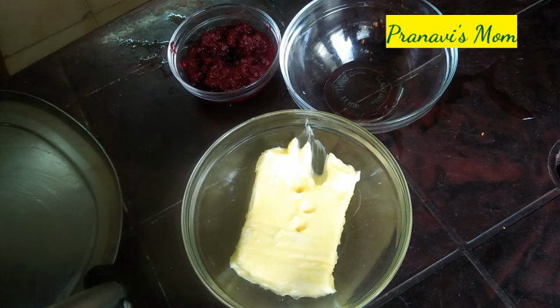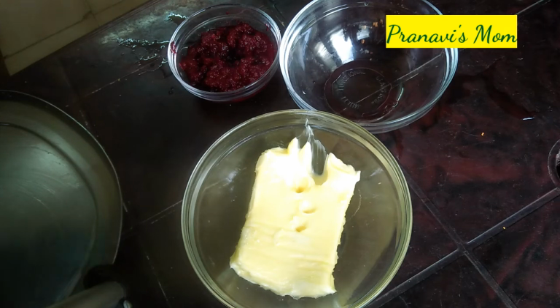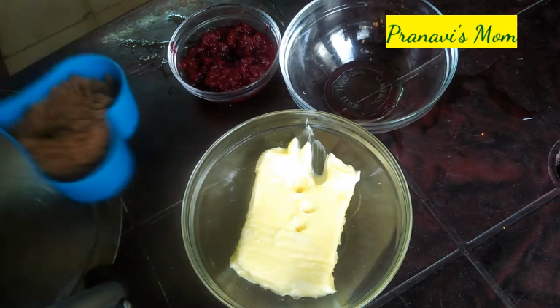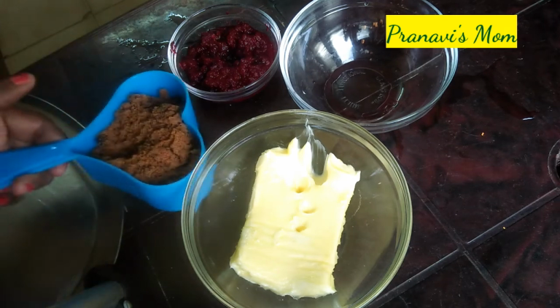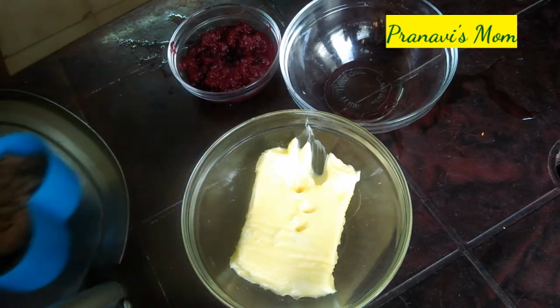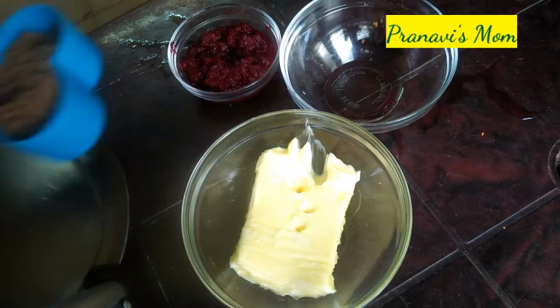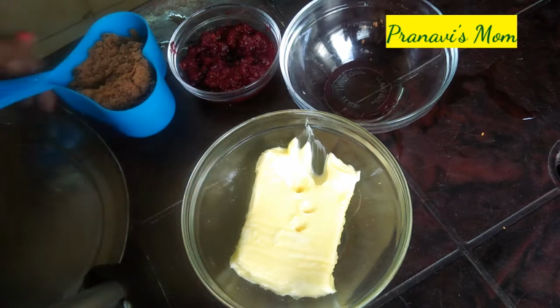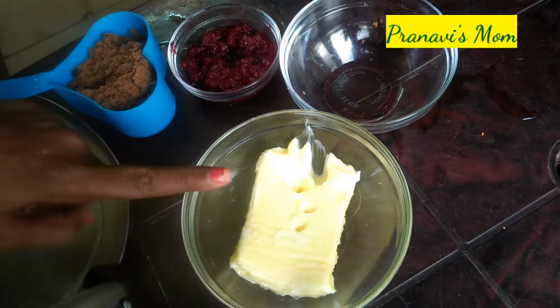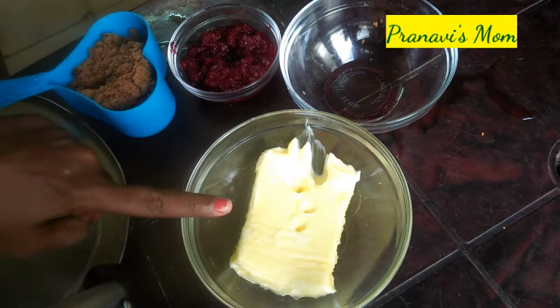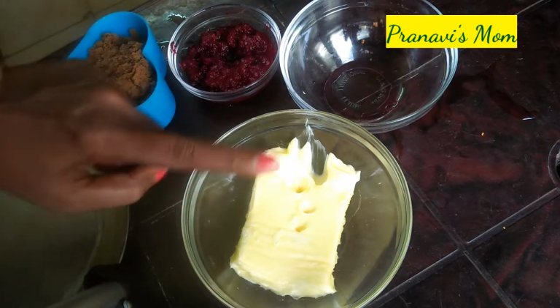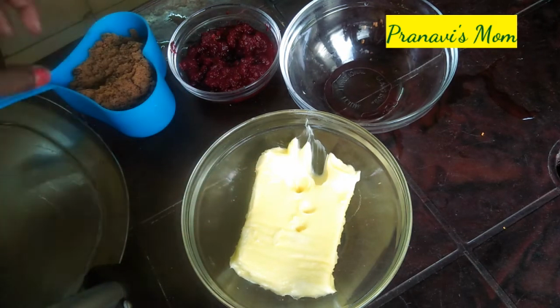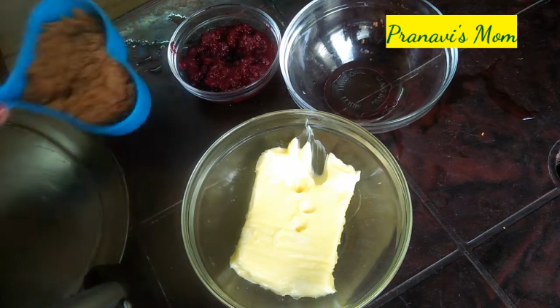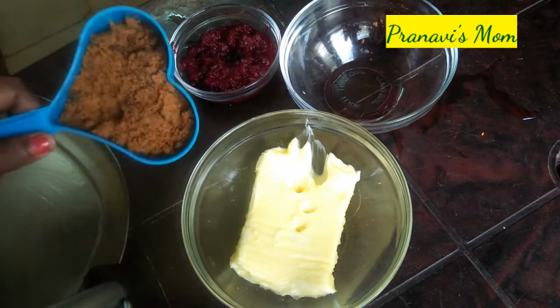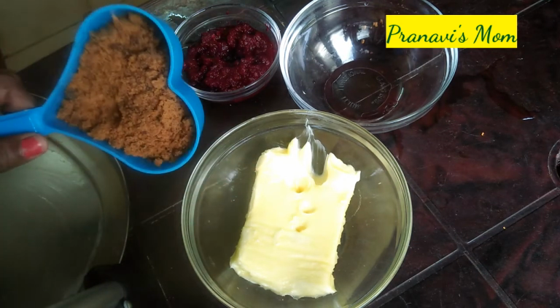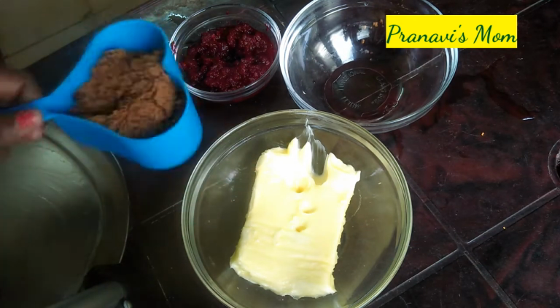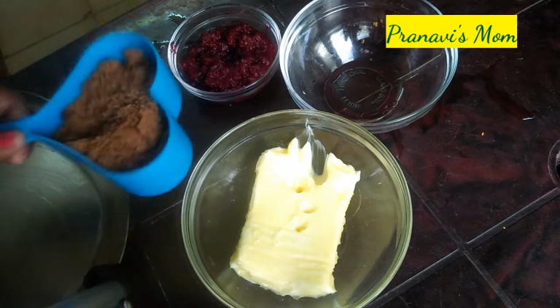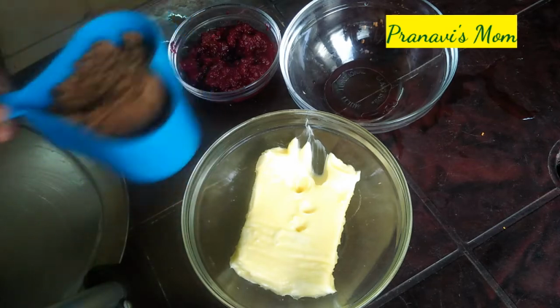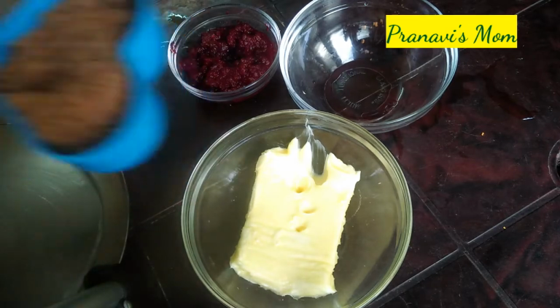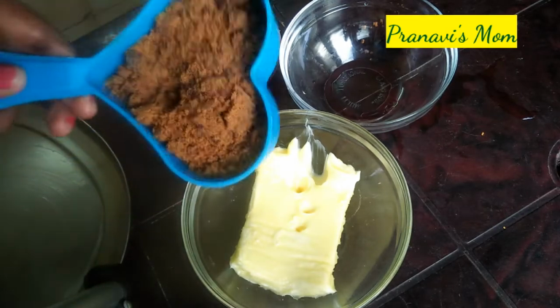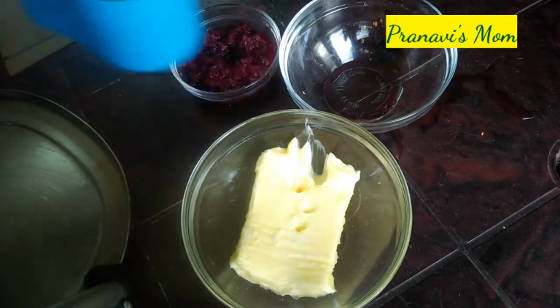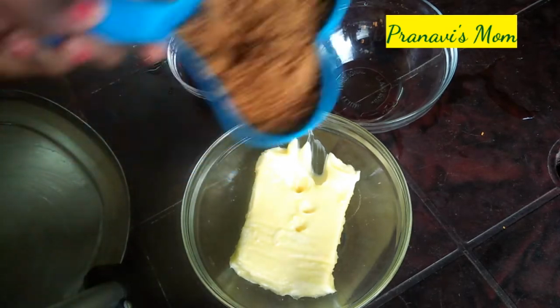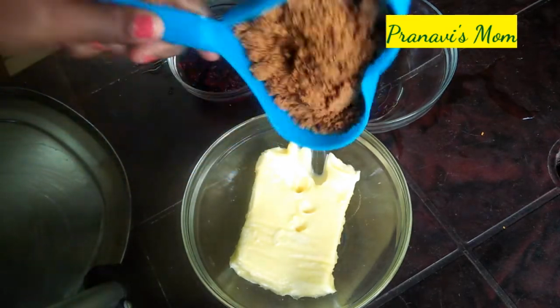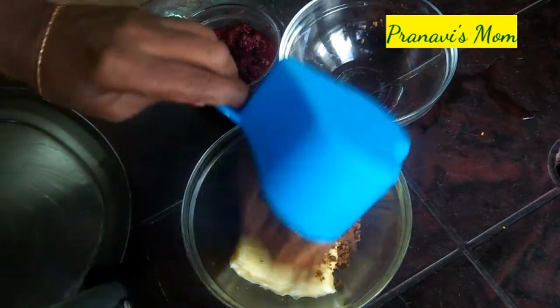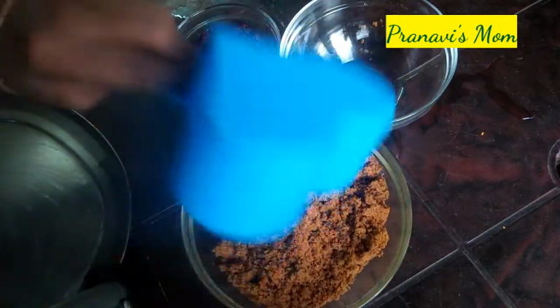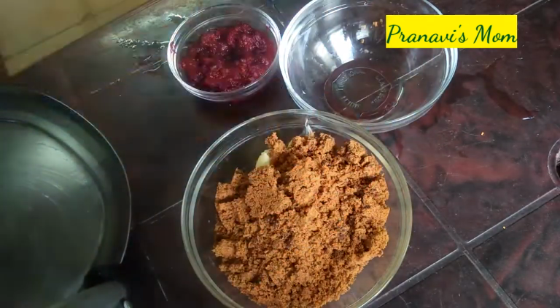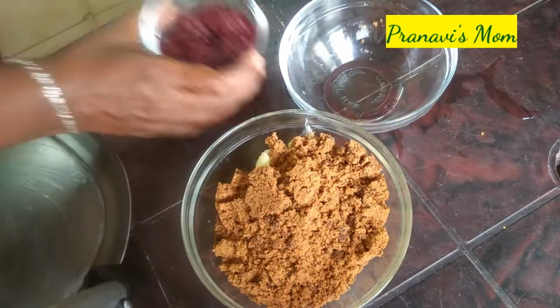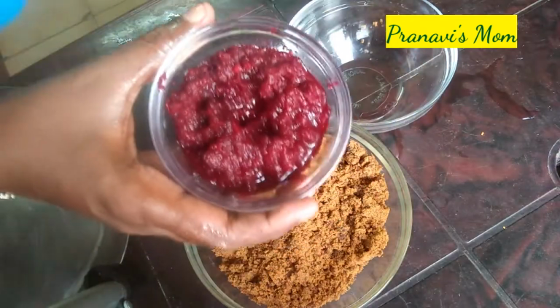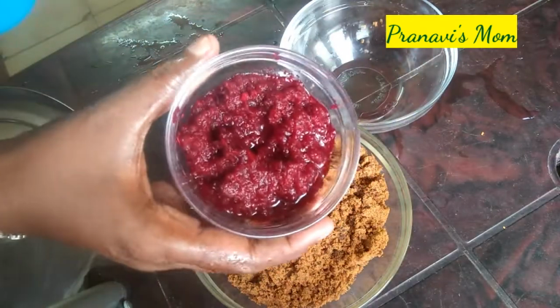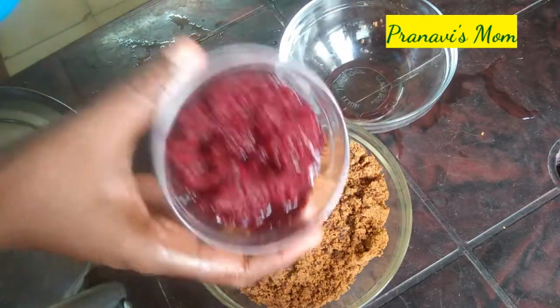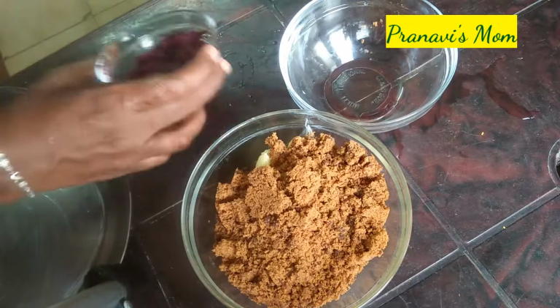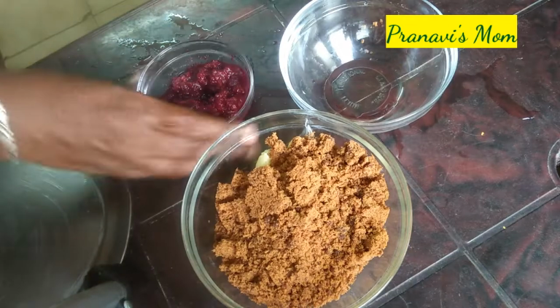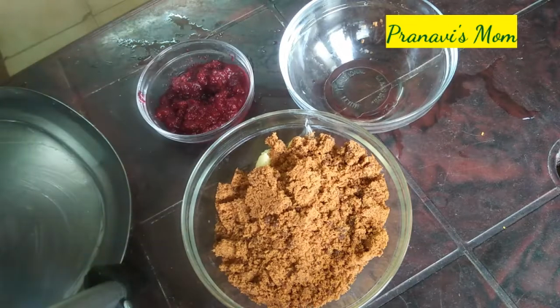This is 100g butter, unsalted butter. Put it in room temperature. Put it in a cup and mix it well.